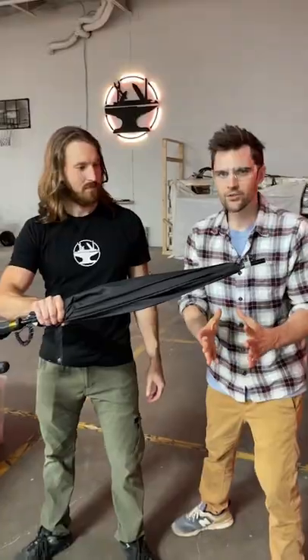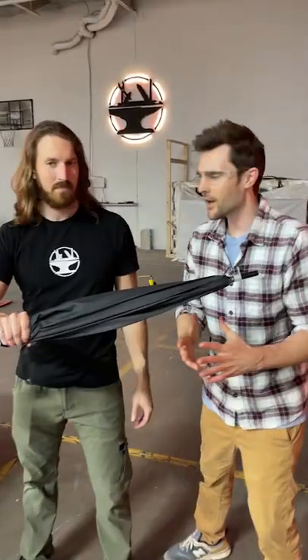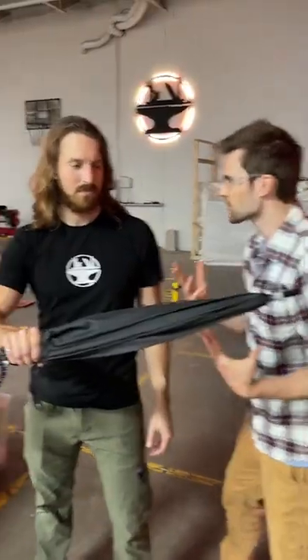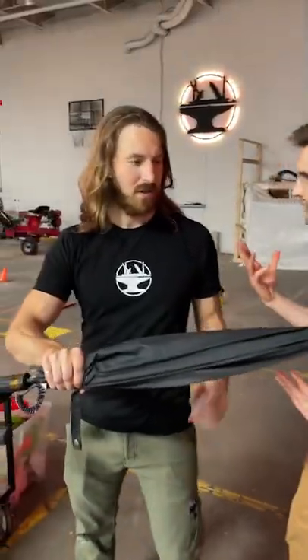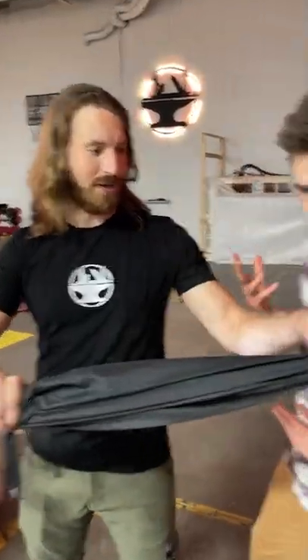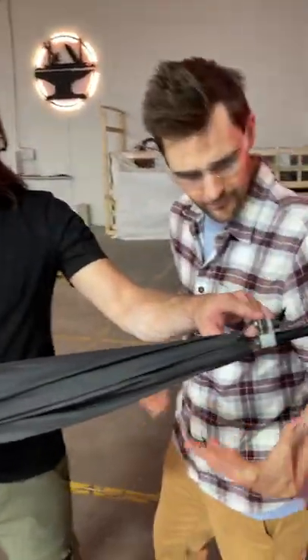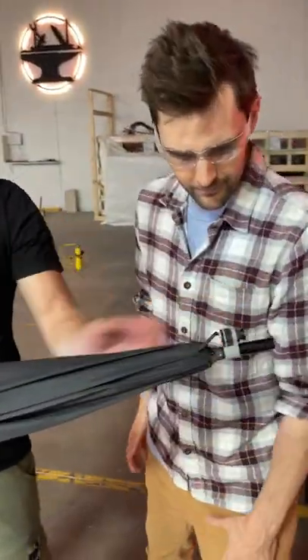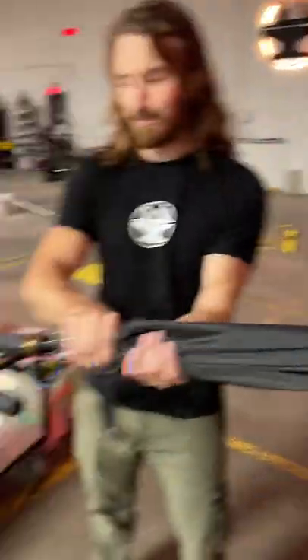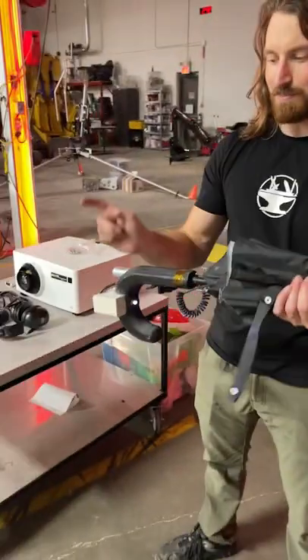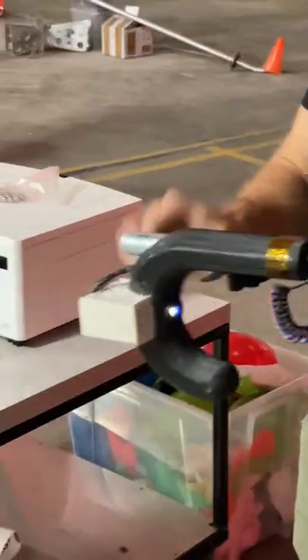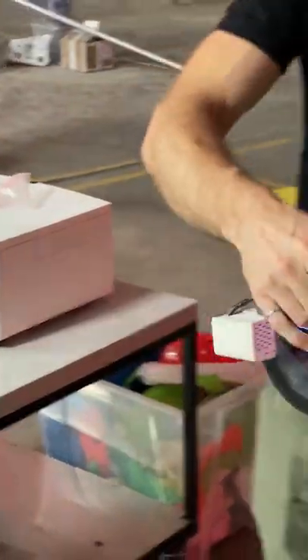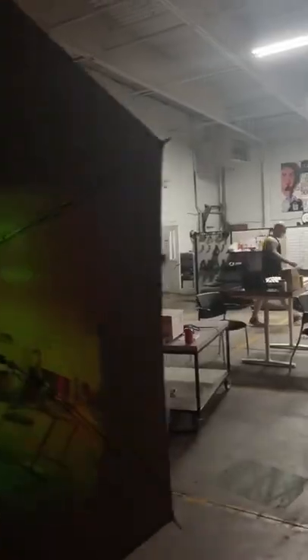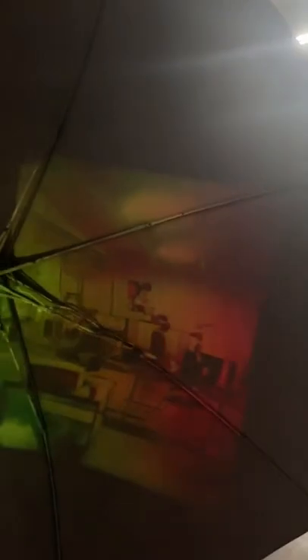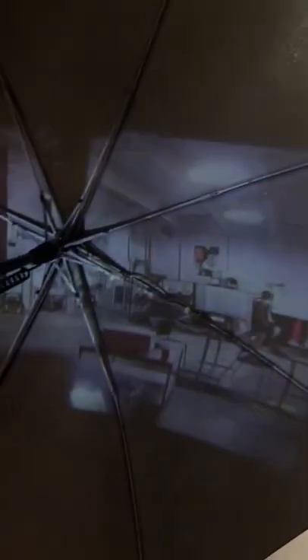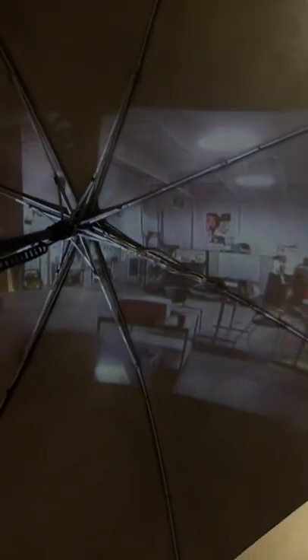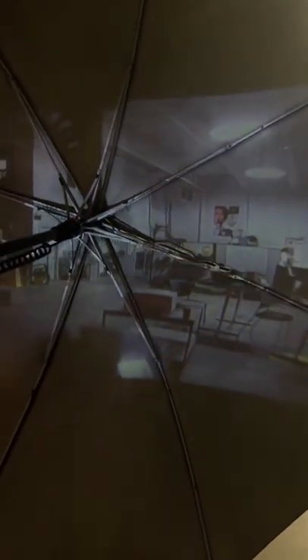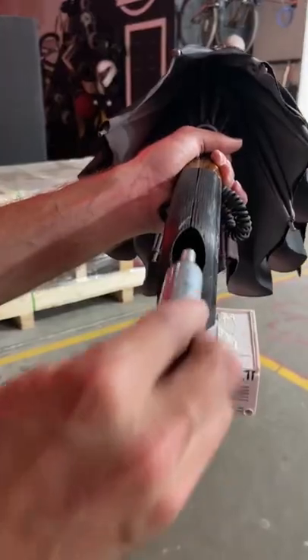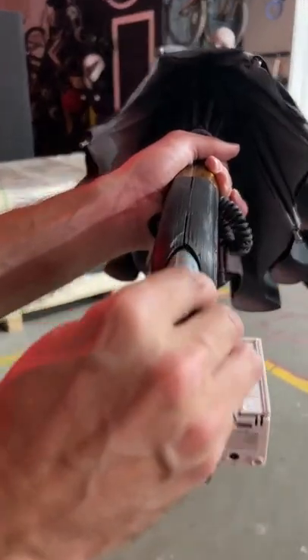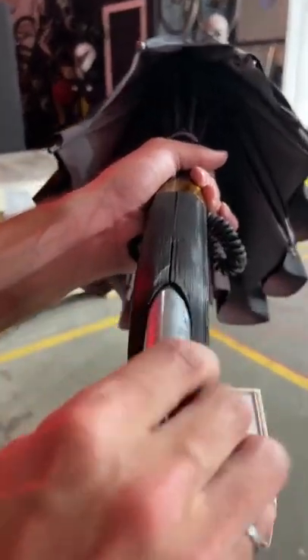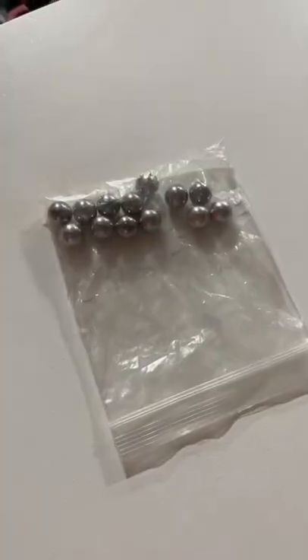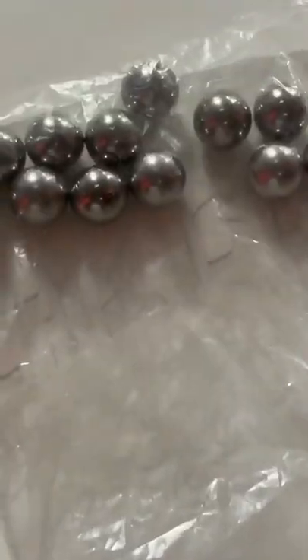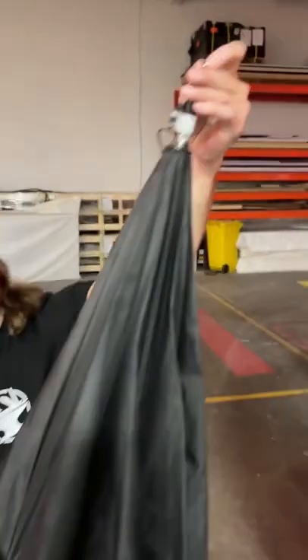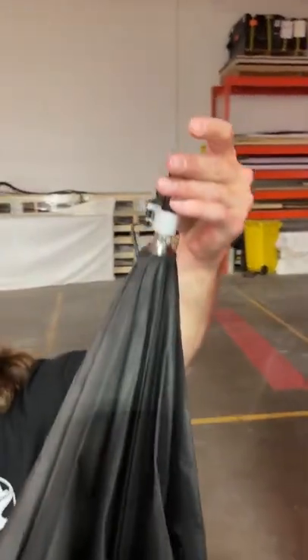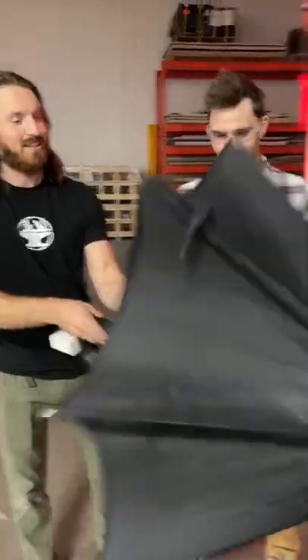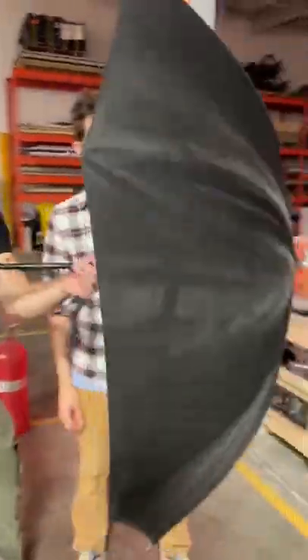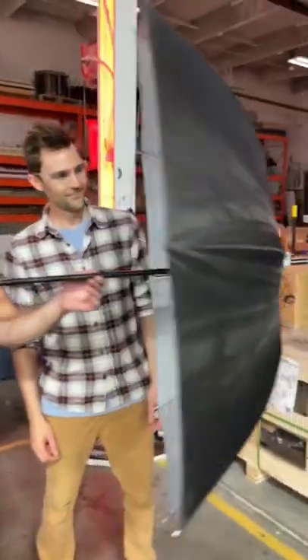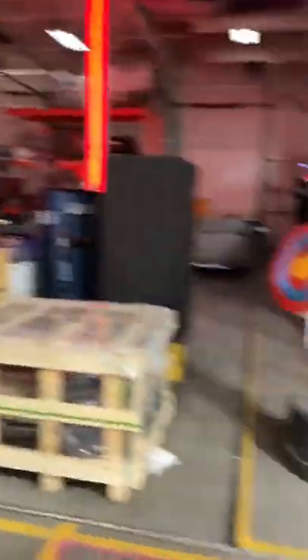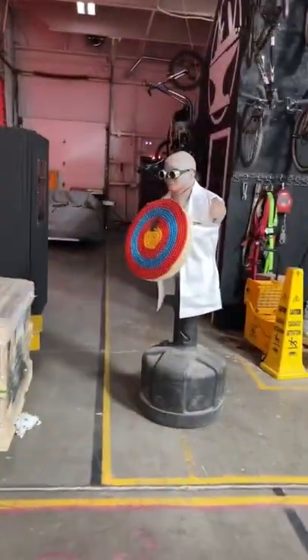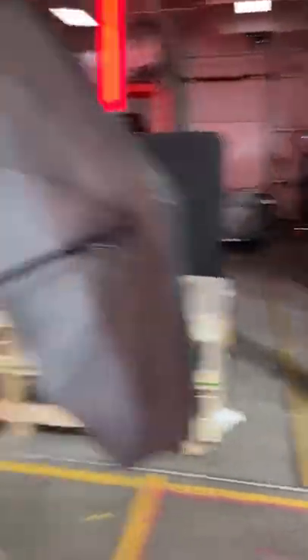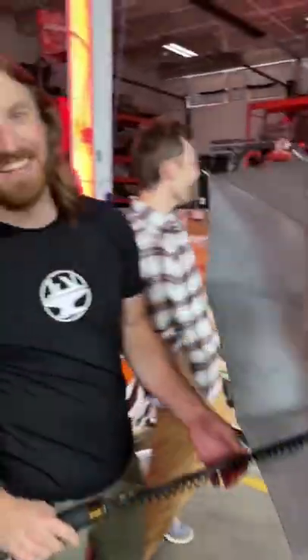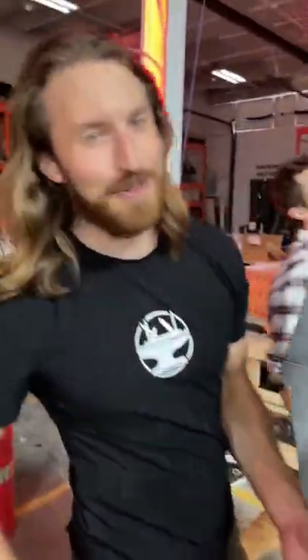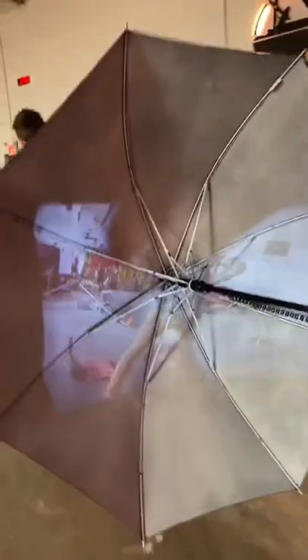So James, how does this work? Well, we've got a camera right here, which goes back to this Pico projector, which projects the image back on the inside of the umbrella. And we've got a CO2 cartridge right here, and you pull this trigger, and it shoots.